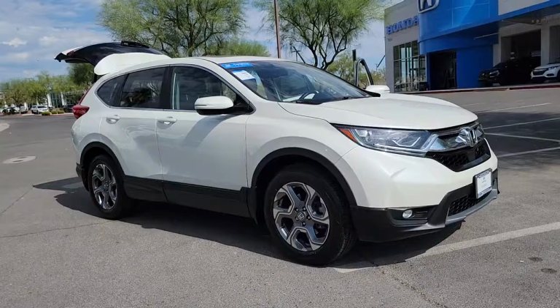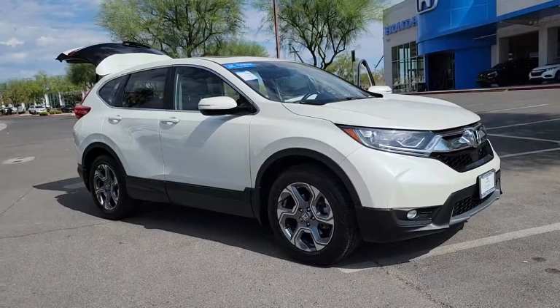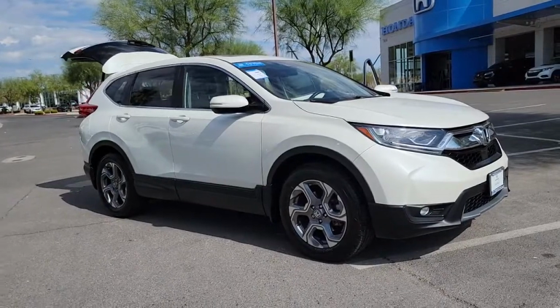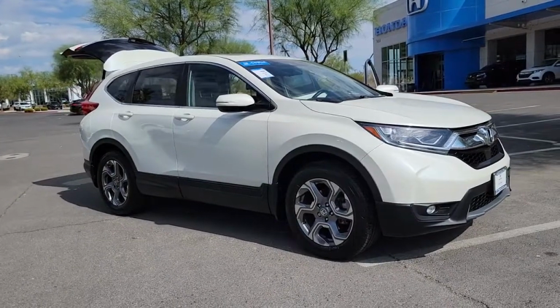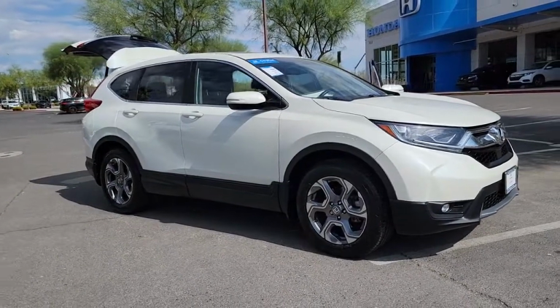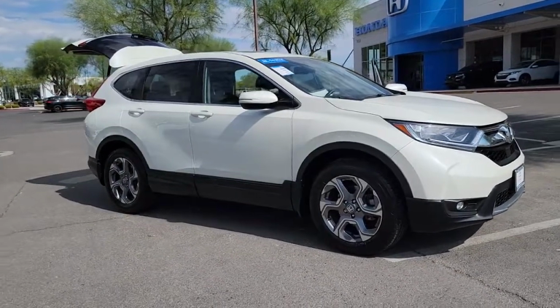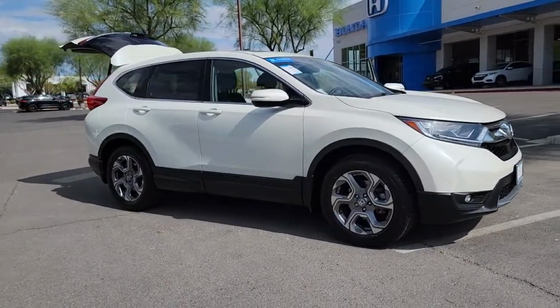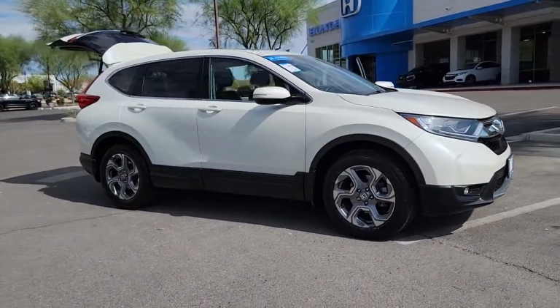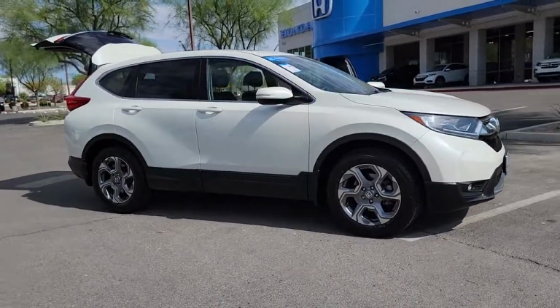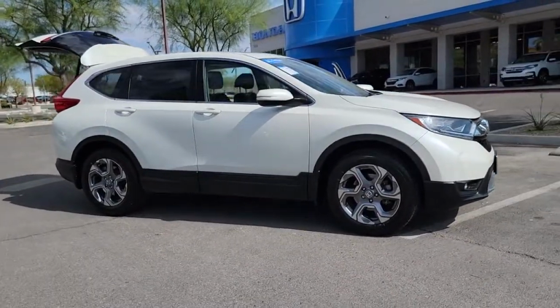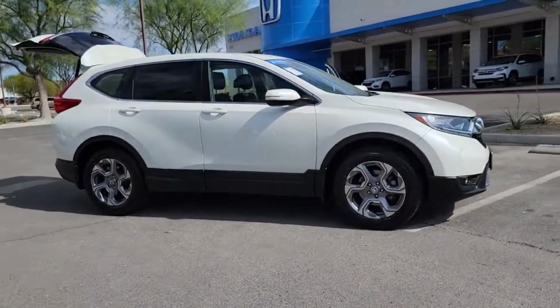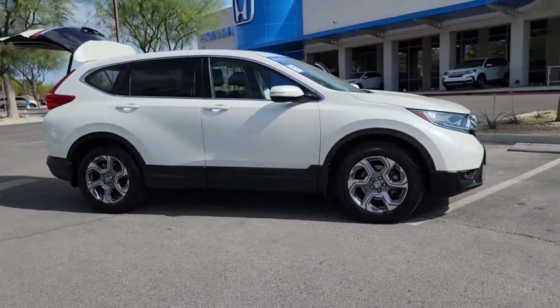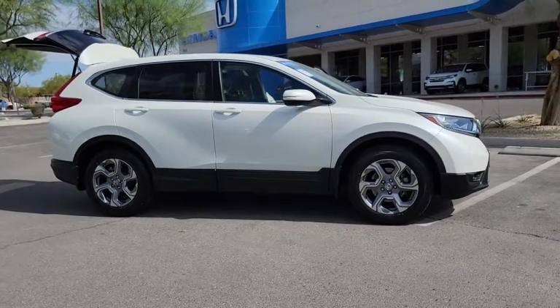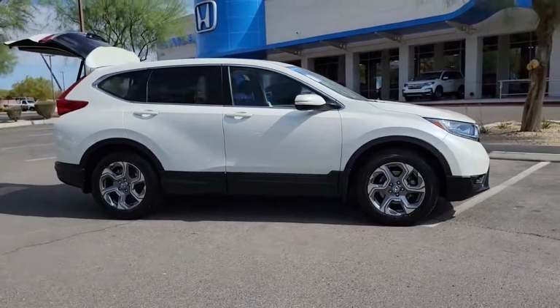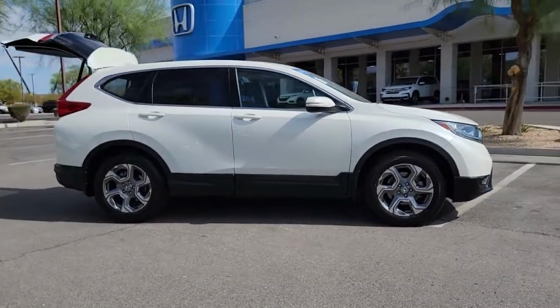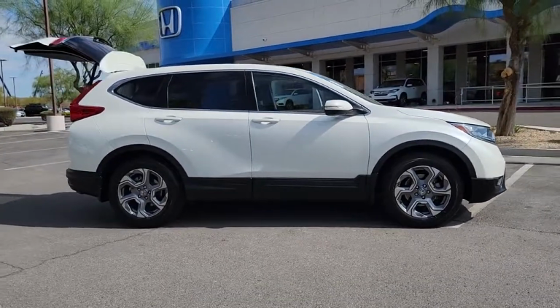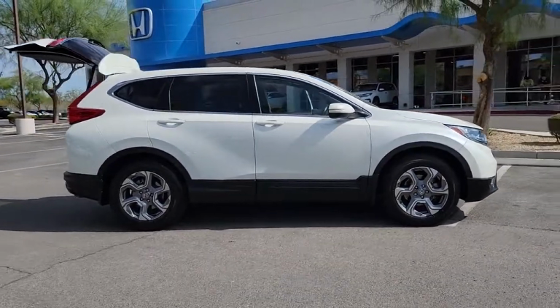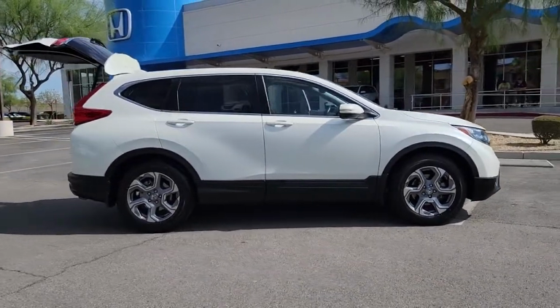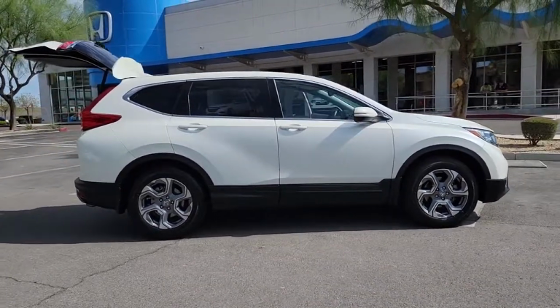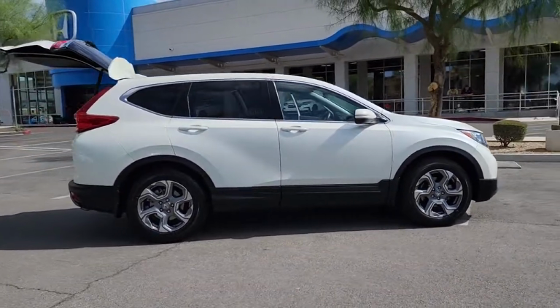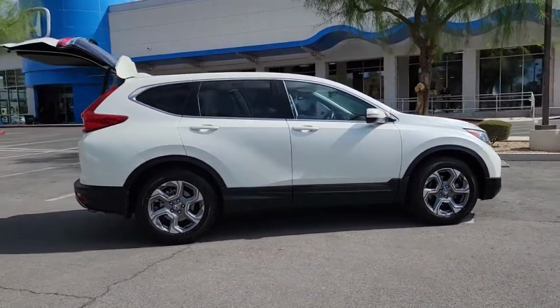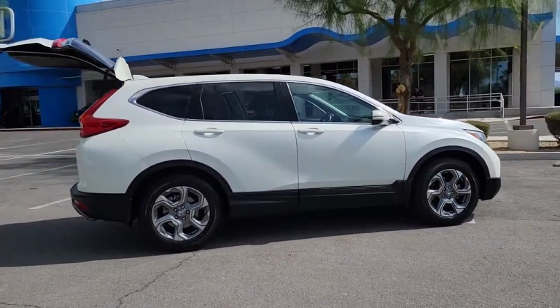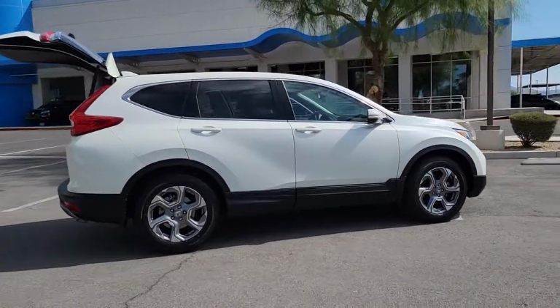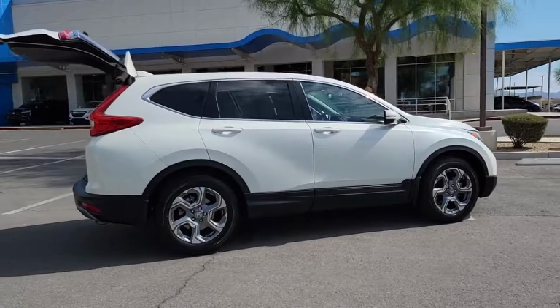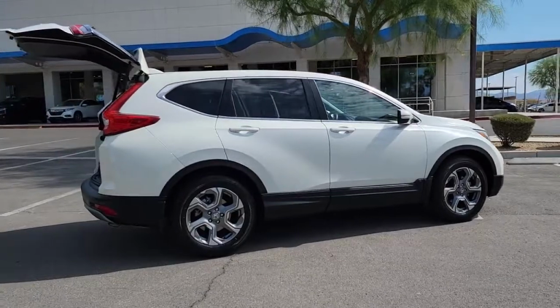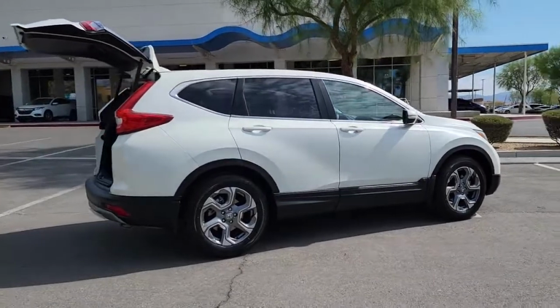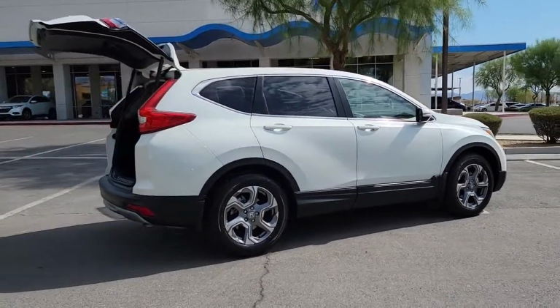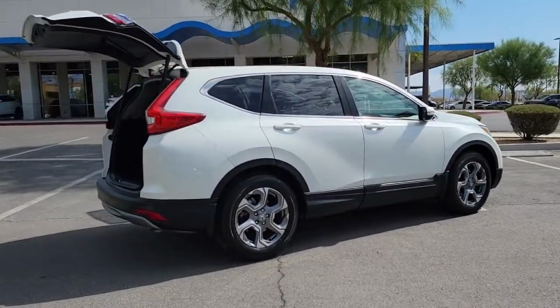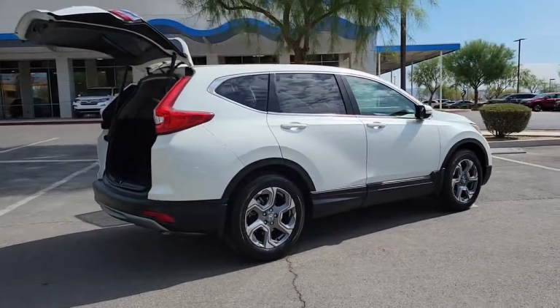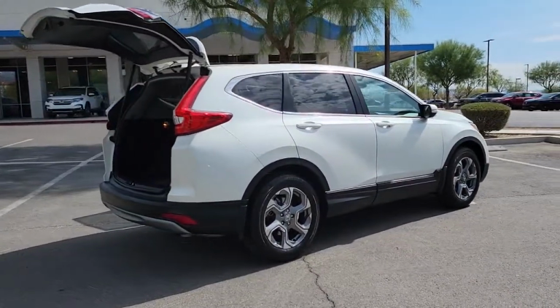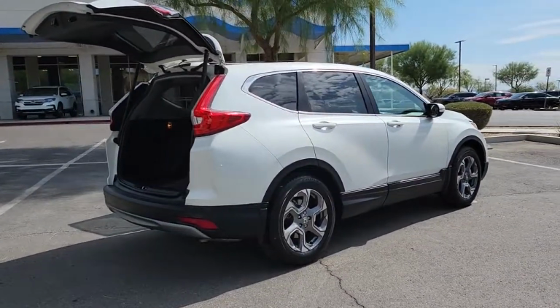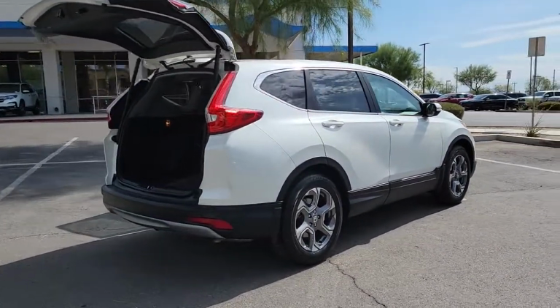Picture yourself in the 2018 Honda CR-V. With less than 45,000 miles on the odometer, this vehicle provides excellent value. Take a closer look at this stylish and up-for-anything CR-V.